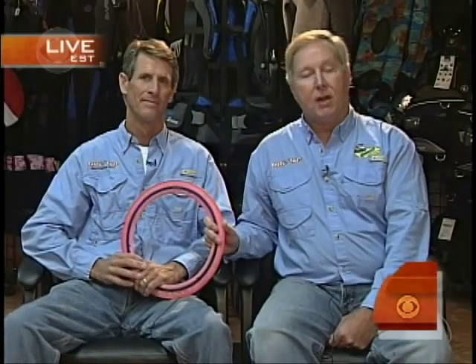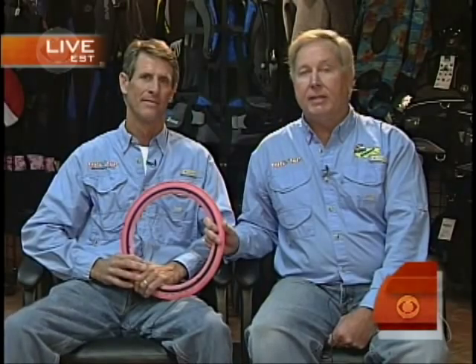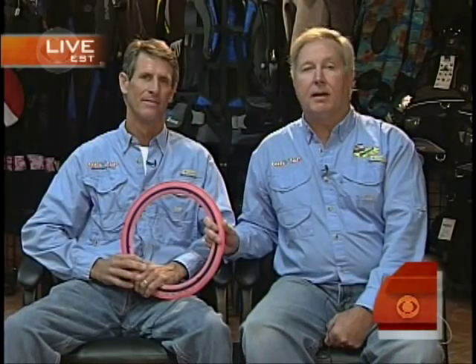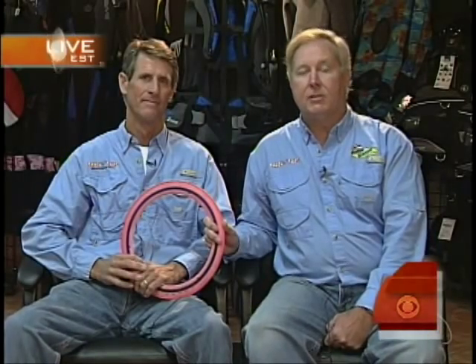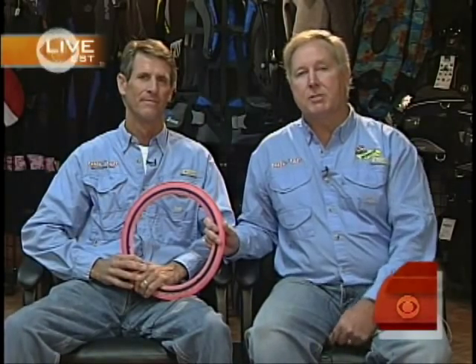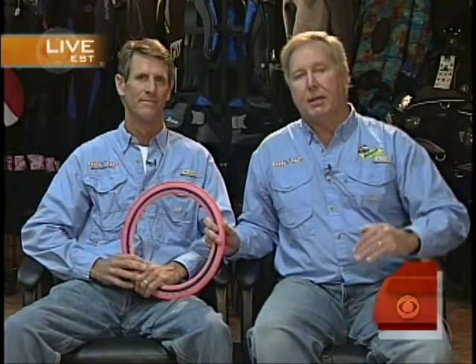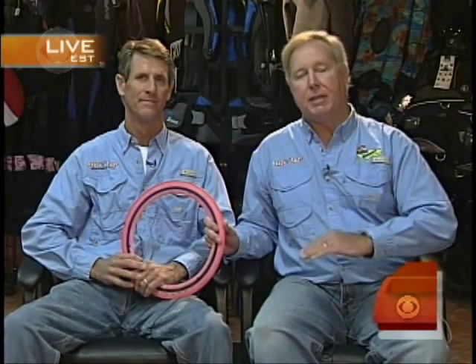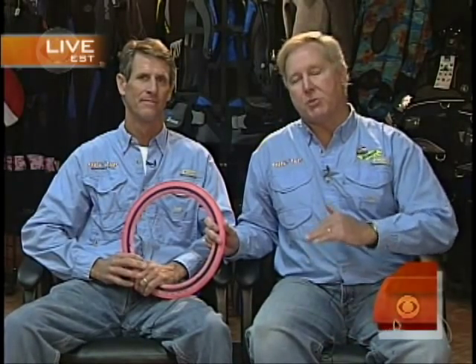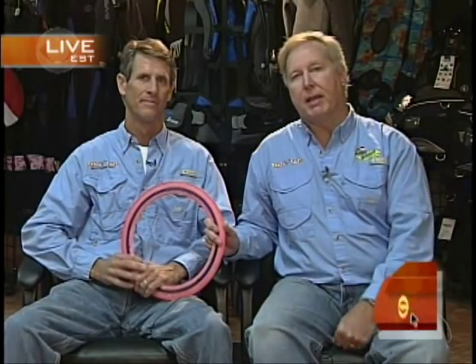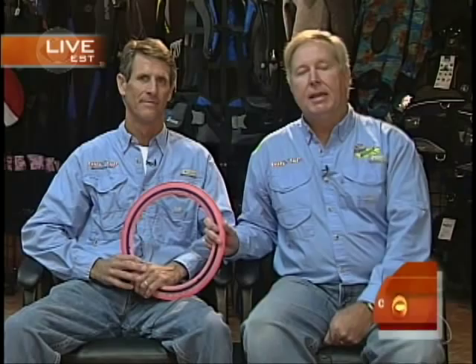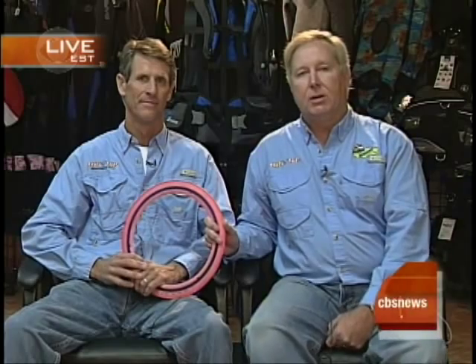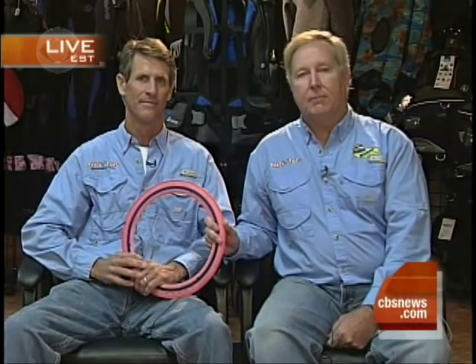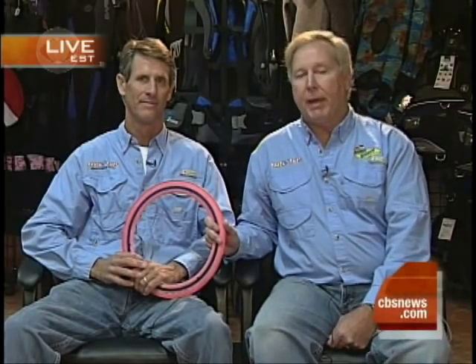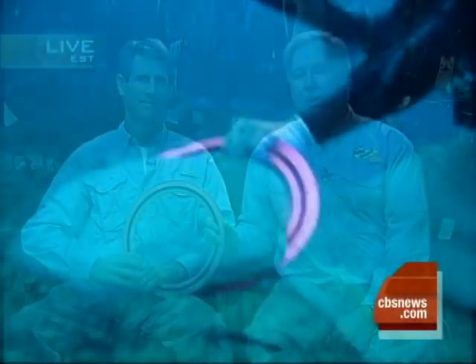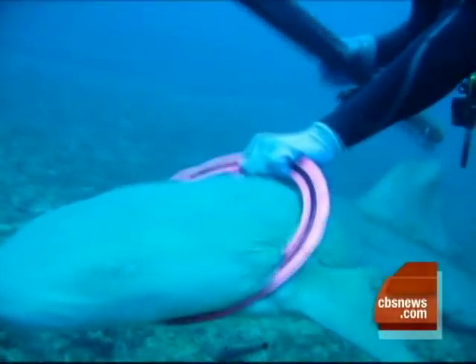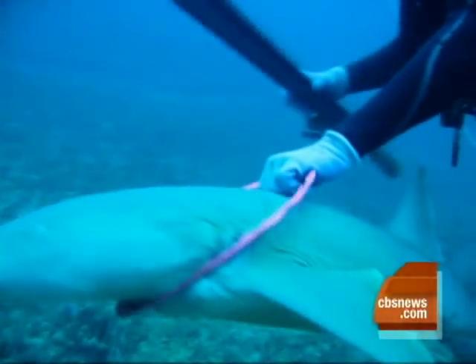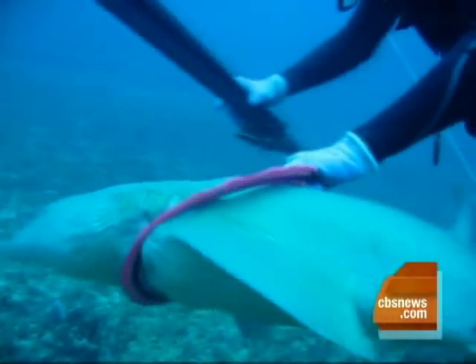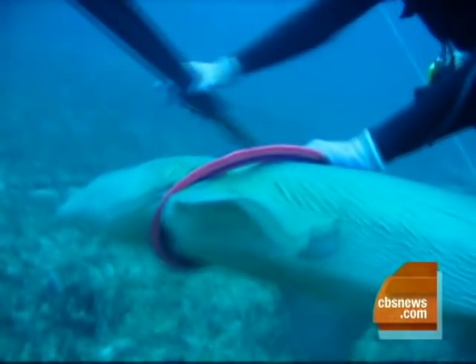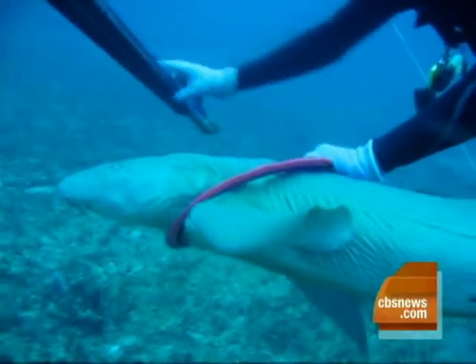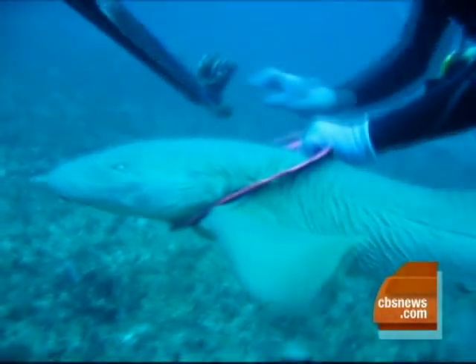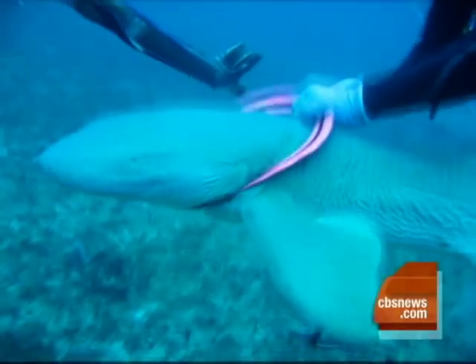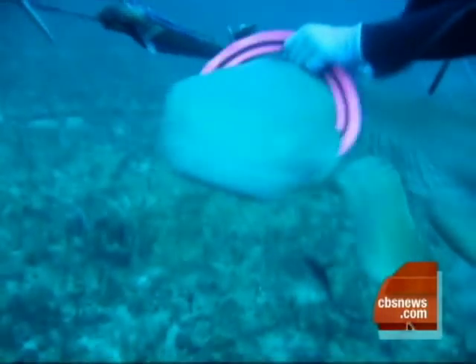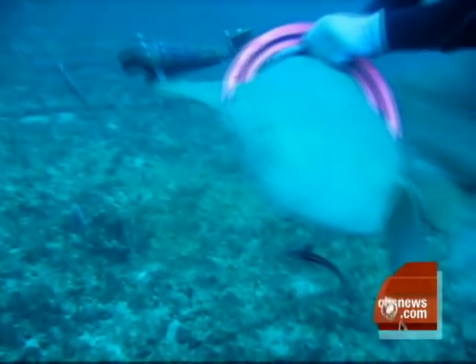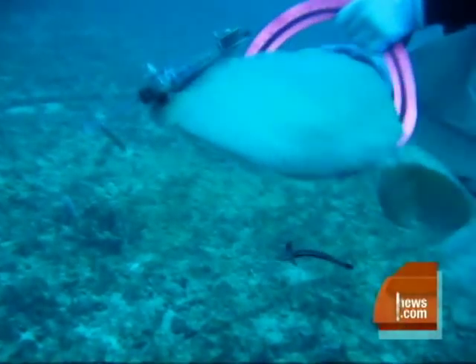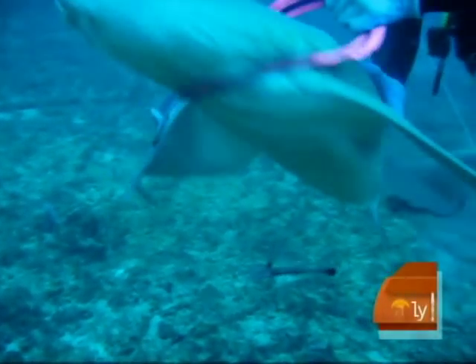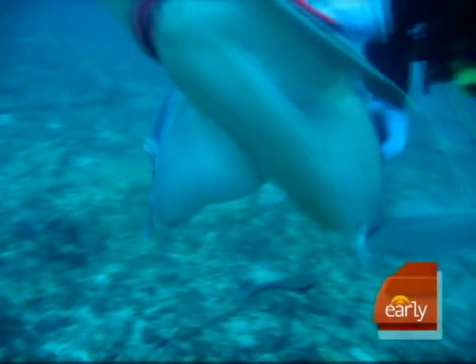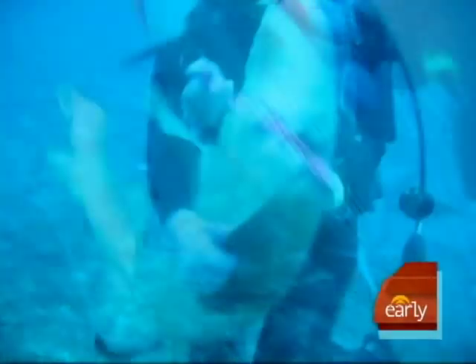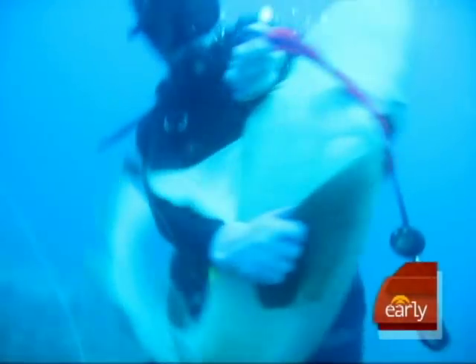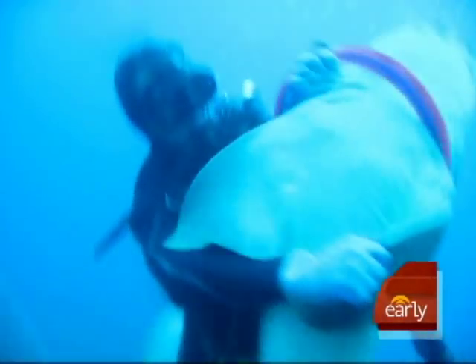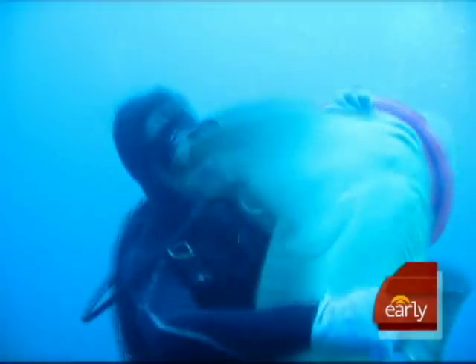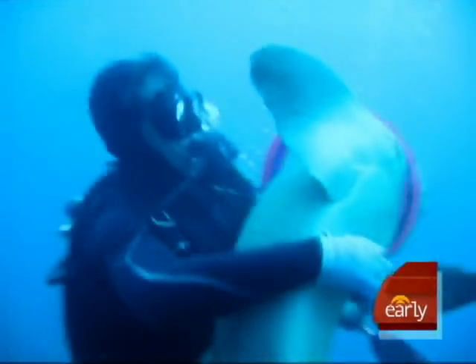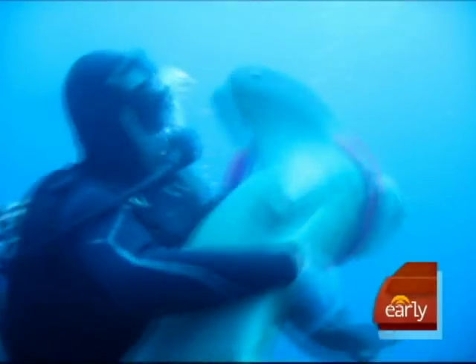No, he didn't. The shark was actually up underneath a portion of the wreck. He looked real pale in color, and he looked like he had lost a lot of weight. So, Chip, what makes you think, I'm going to go ahead and take this thing off of this shark?